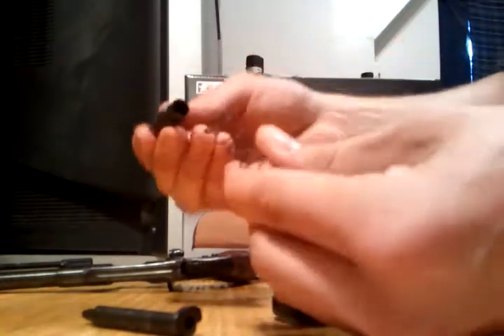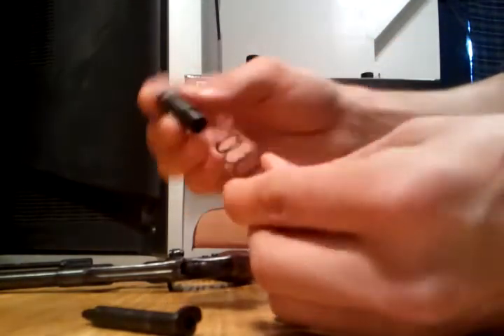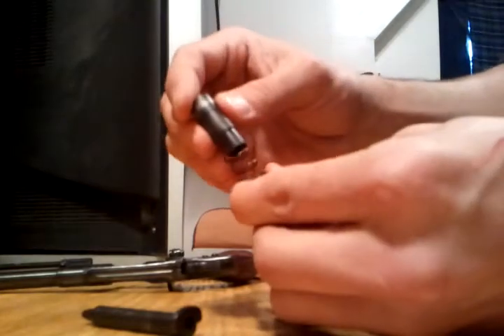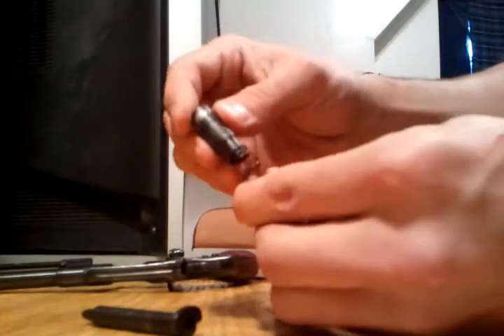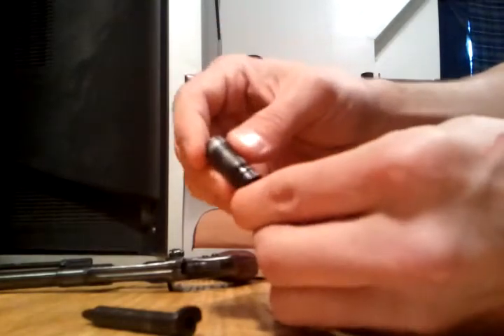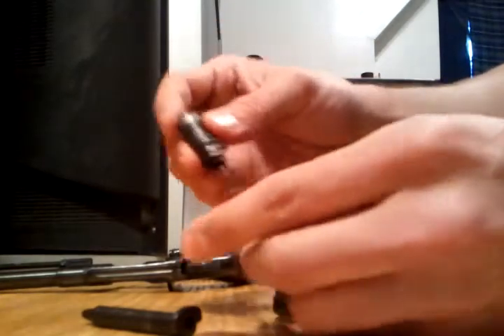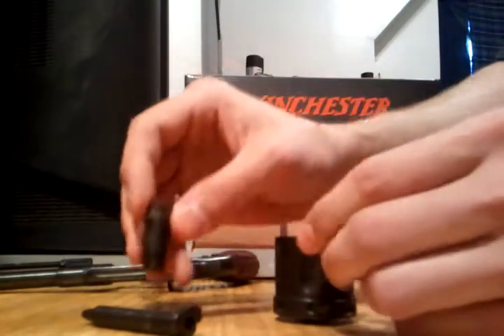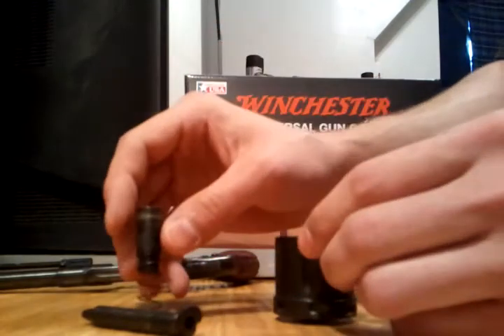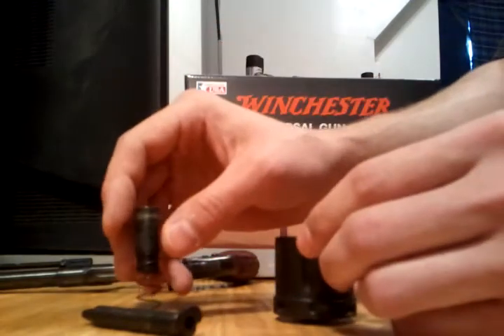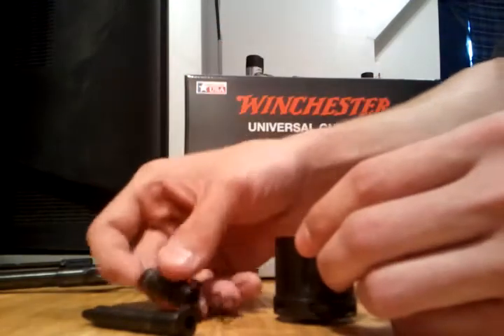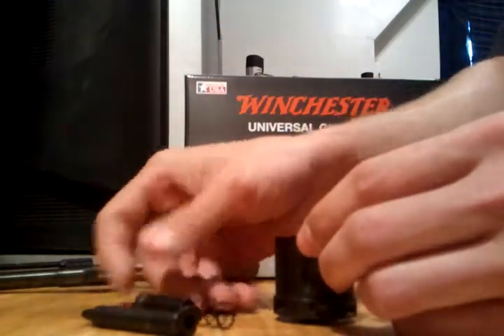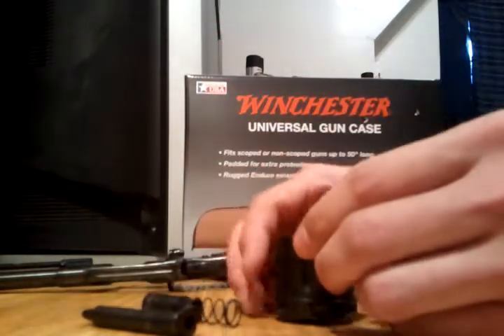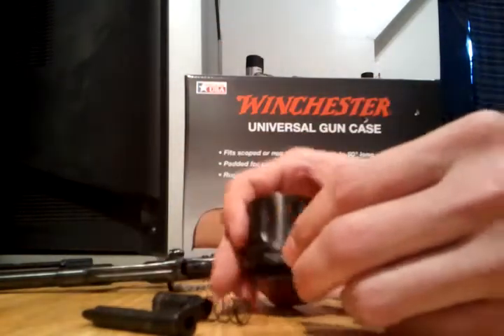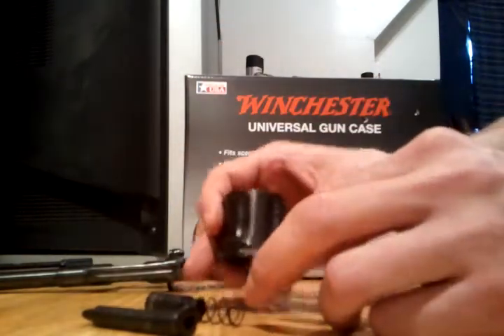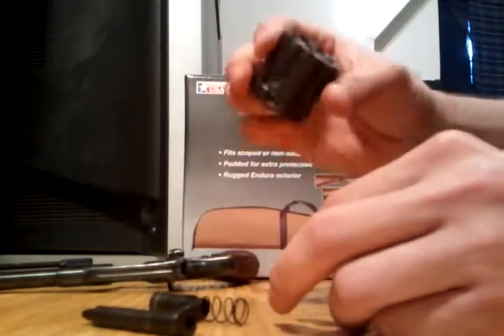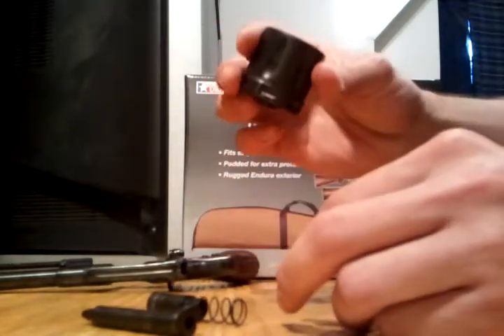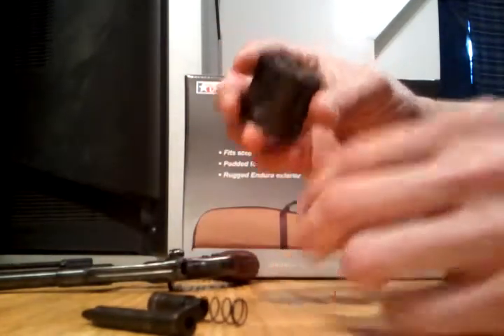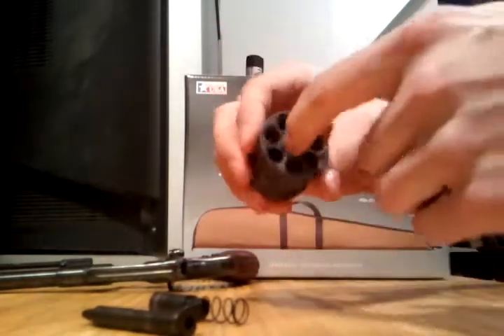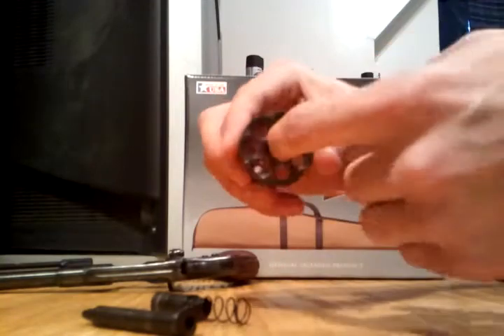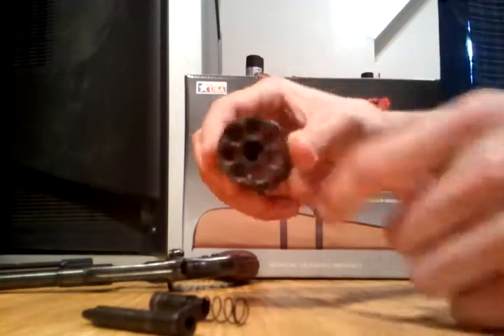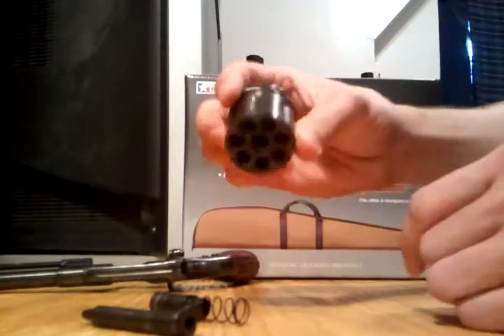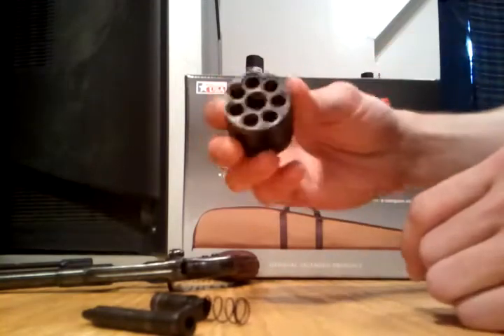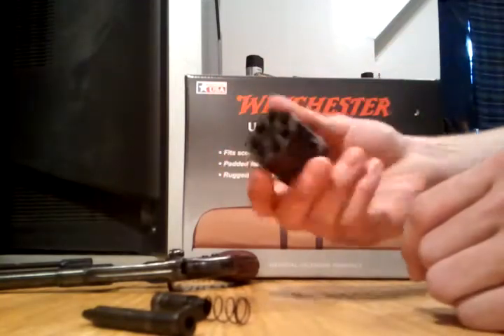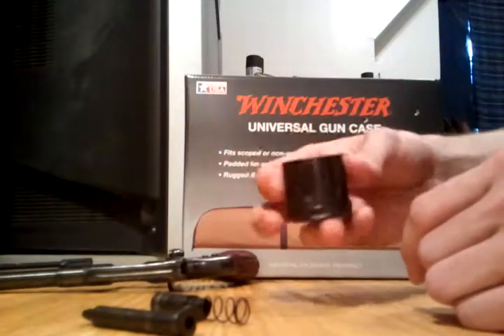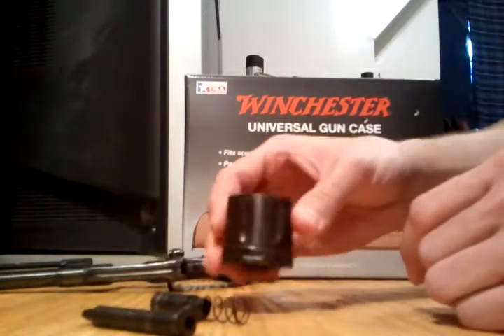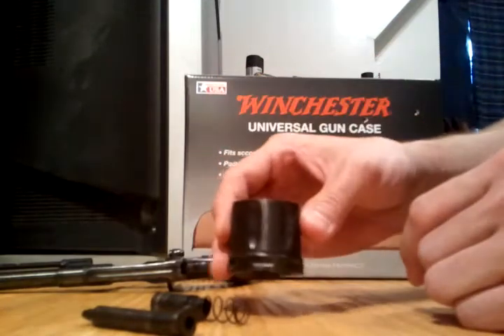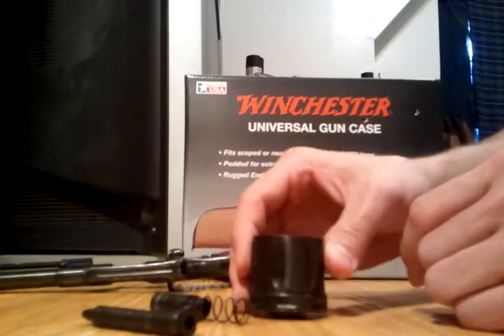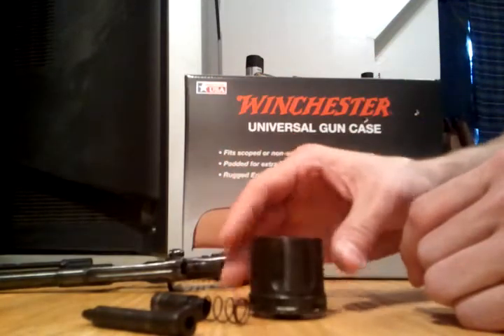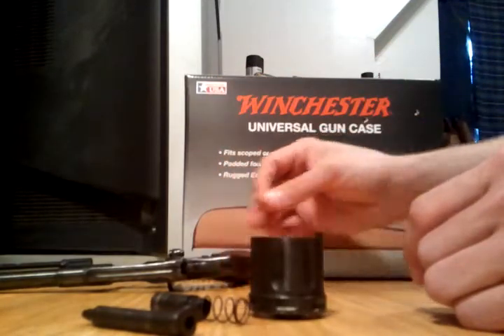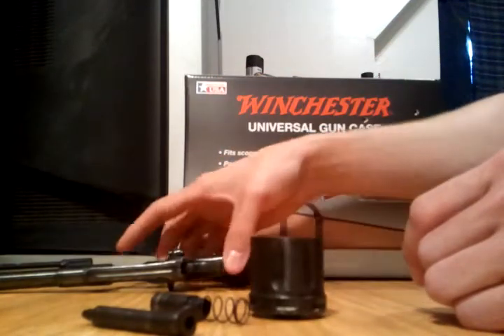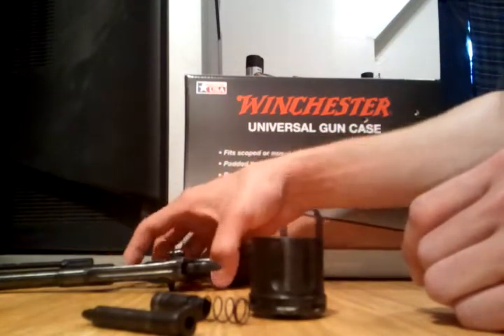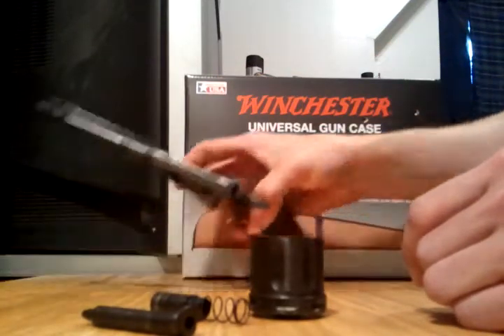Spring comes right off, and you clean all this up. It's usually covered in grease when you get them if they're surplus. Clean down in there — I just use Simple Green and hot water.